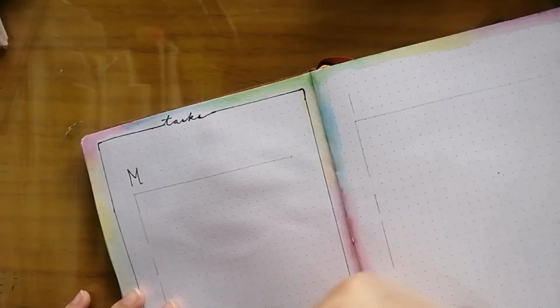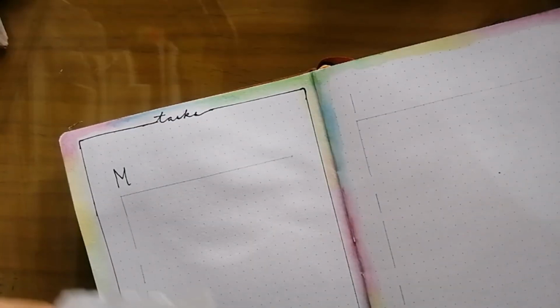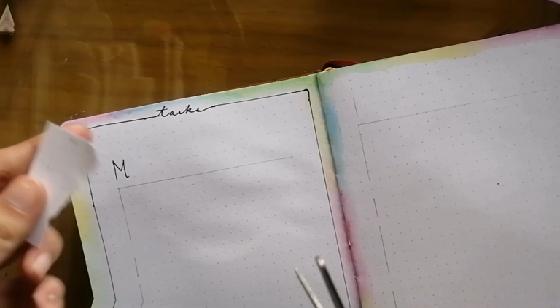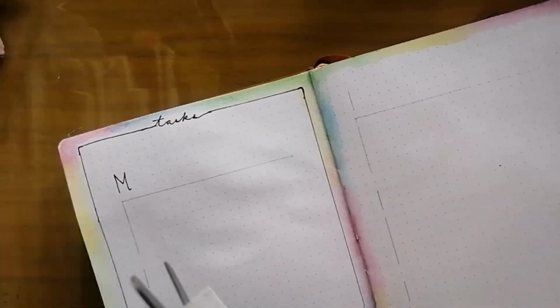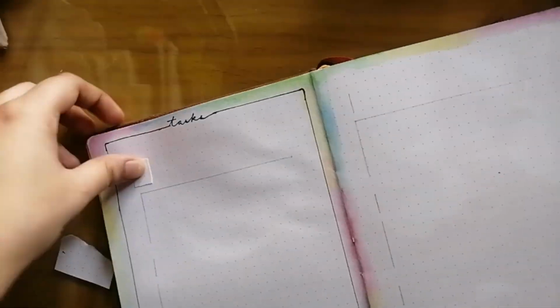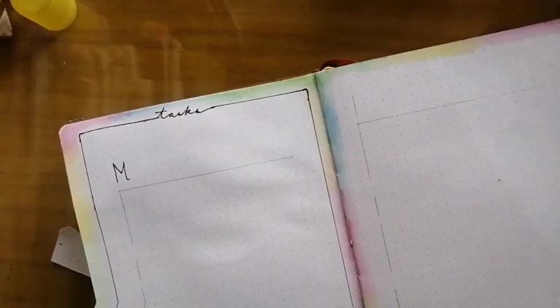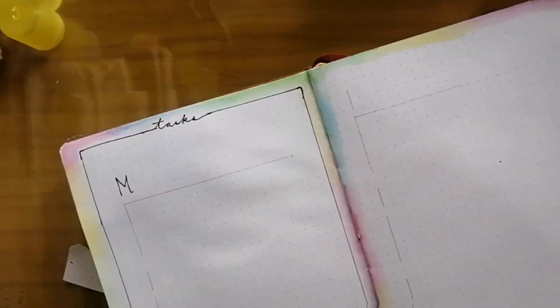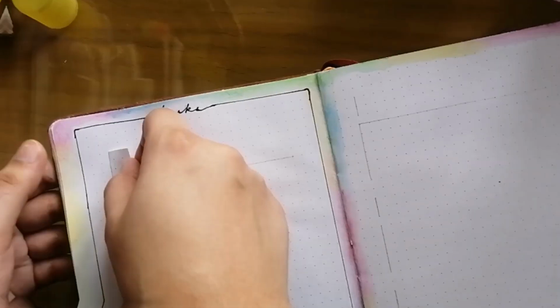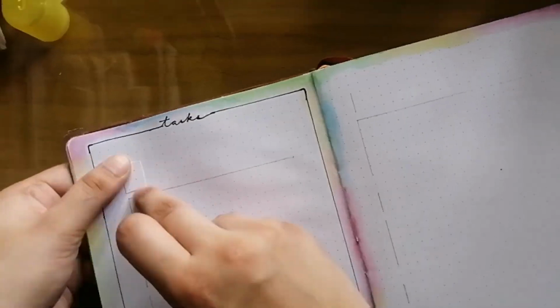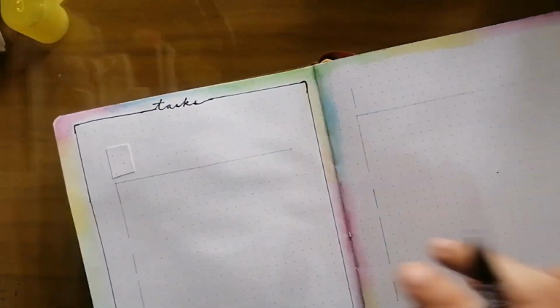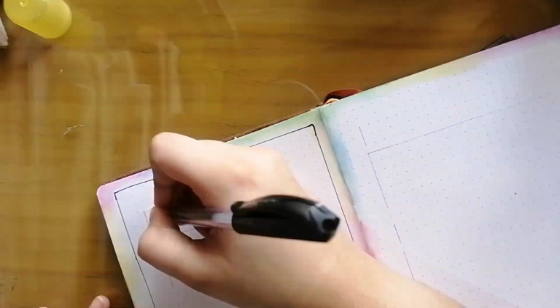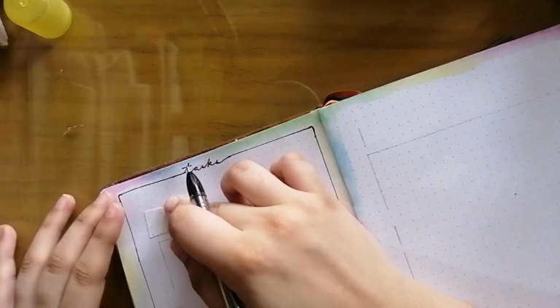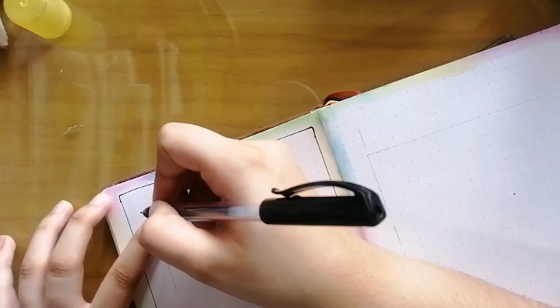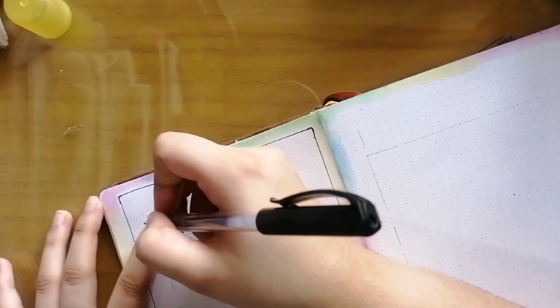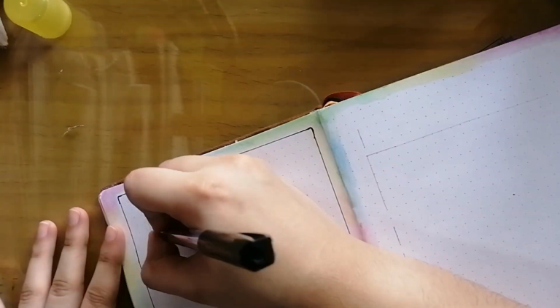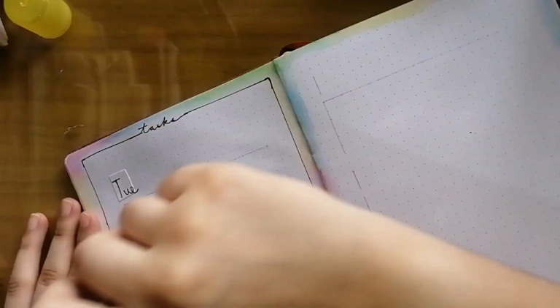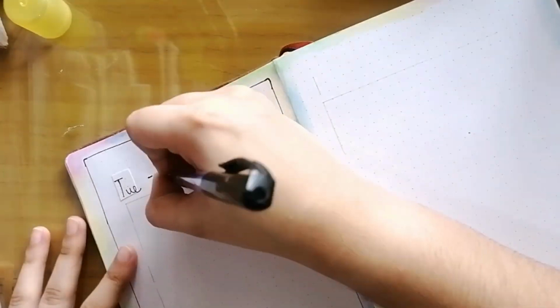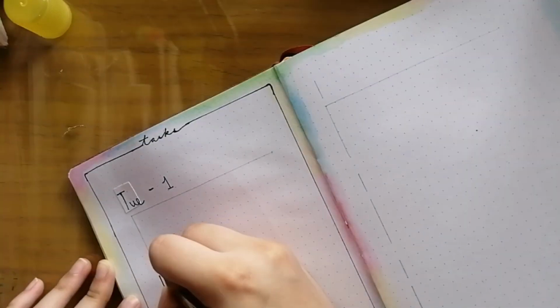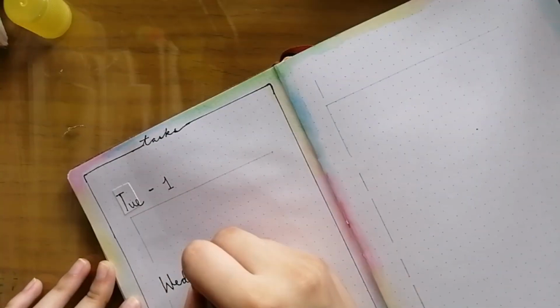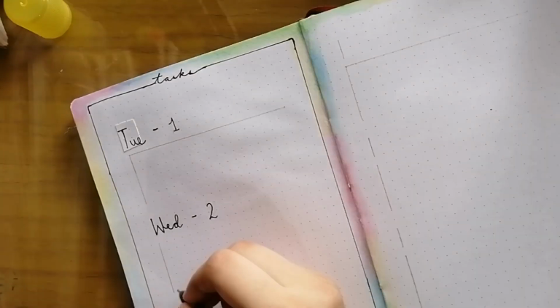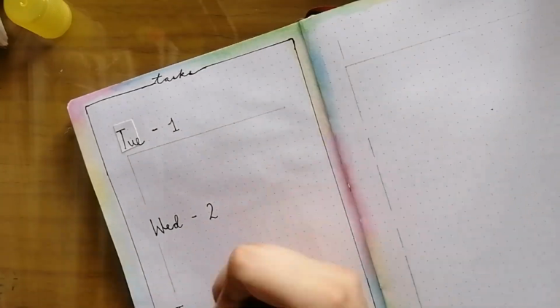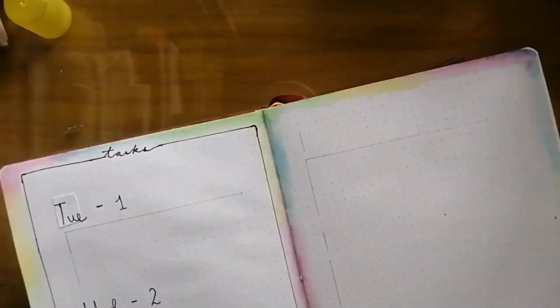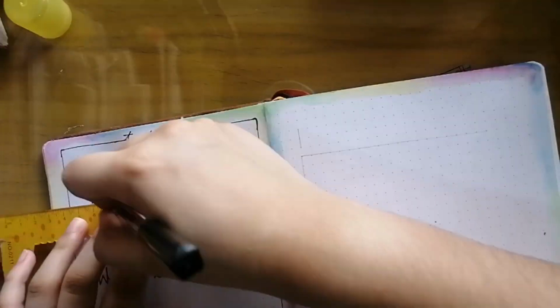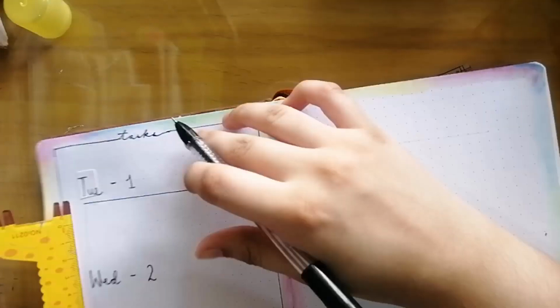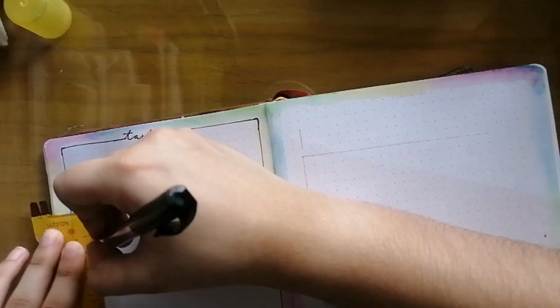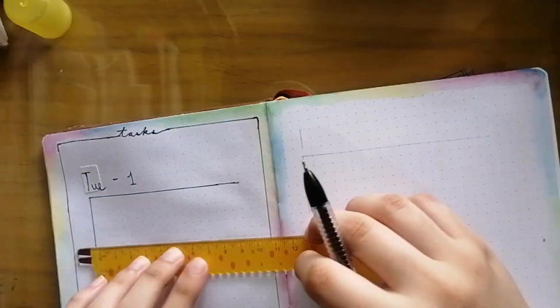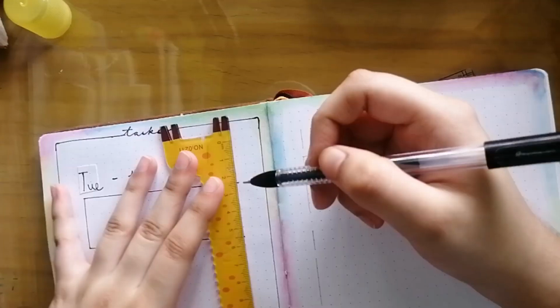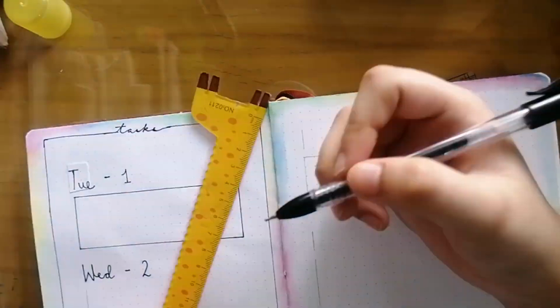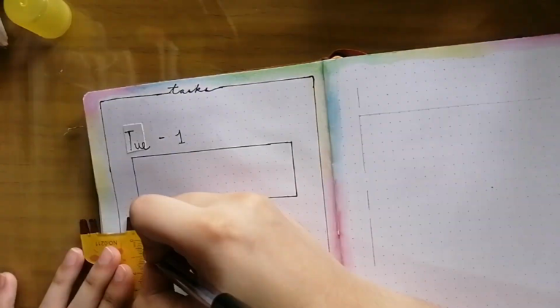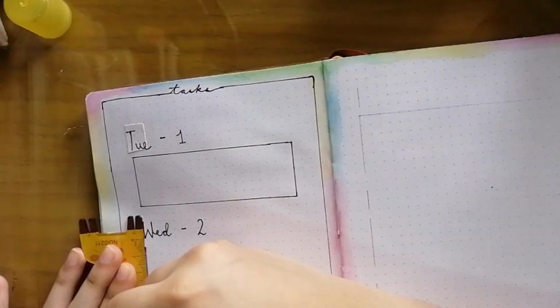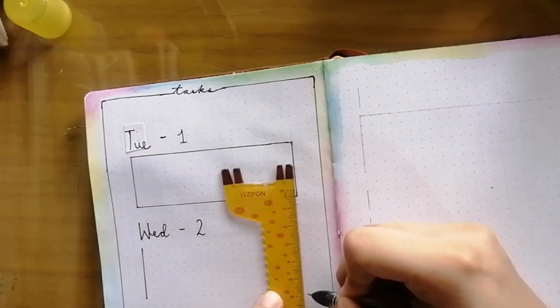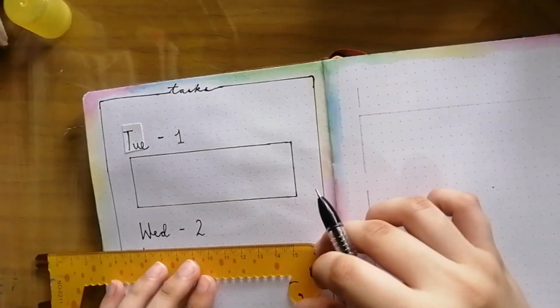Here's another goof-up — I was supposed to write 'Tuesday' because August 1 is a Tuesday, and yeah, I messed that up as well.